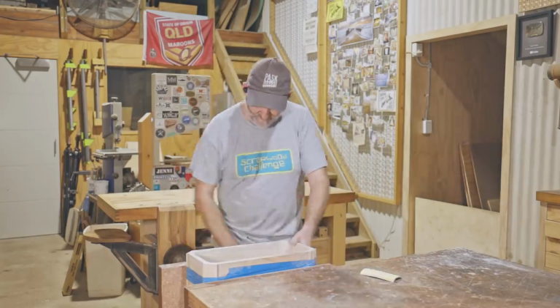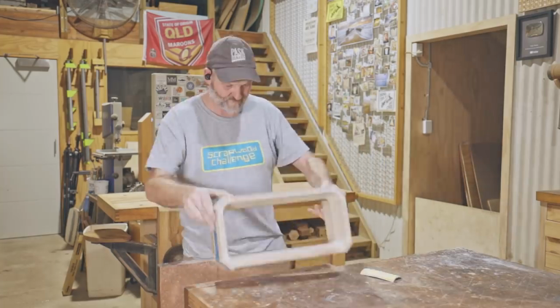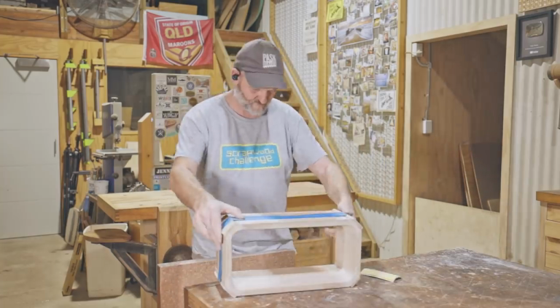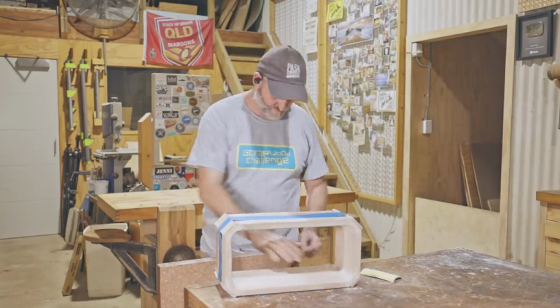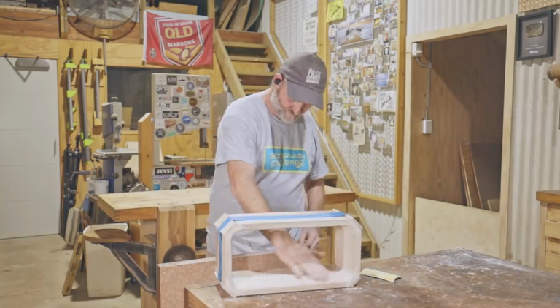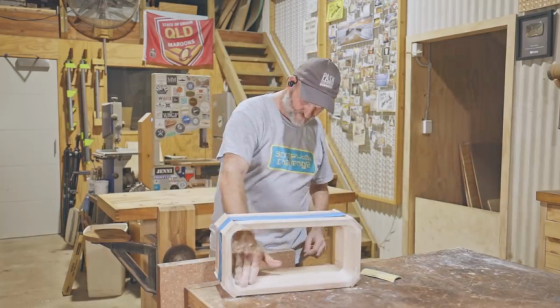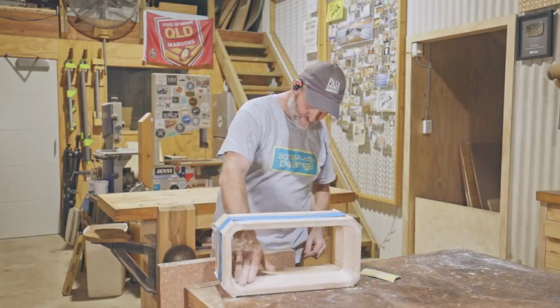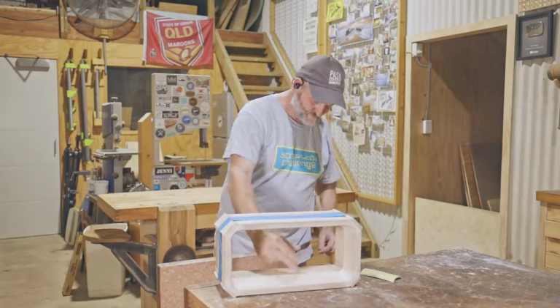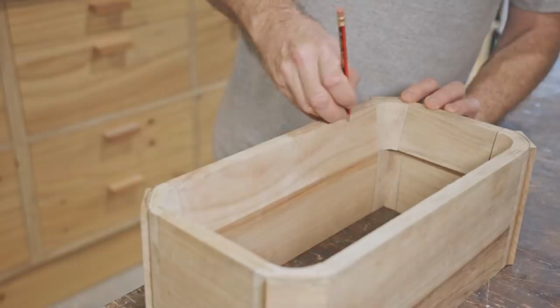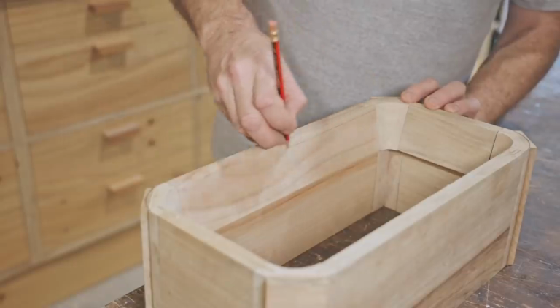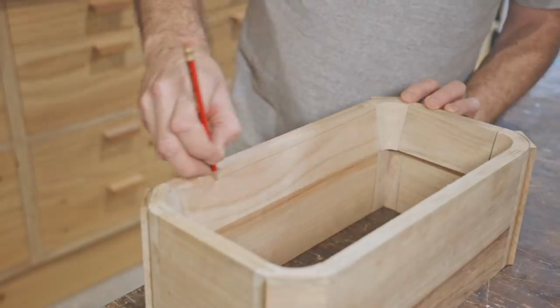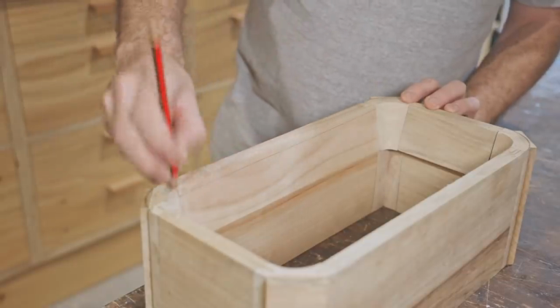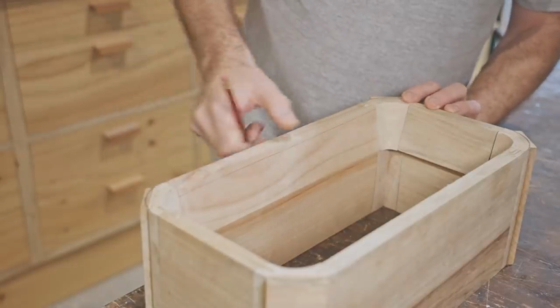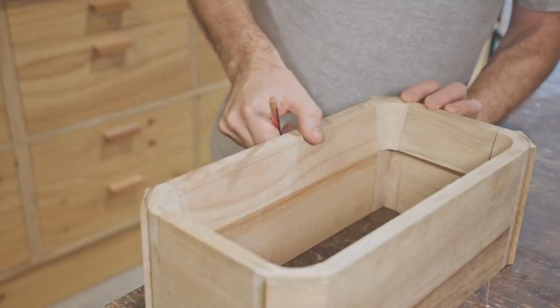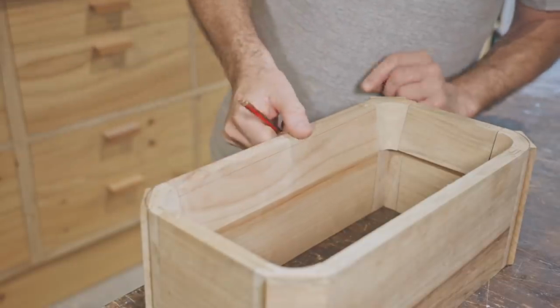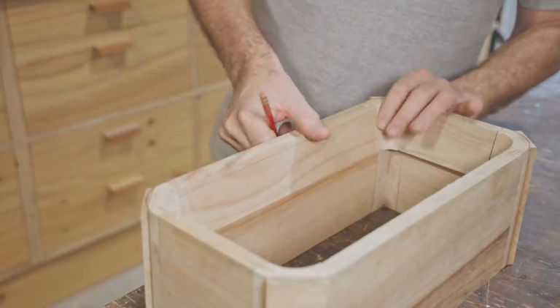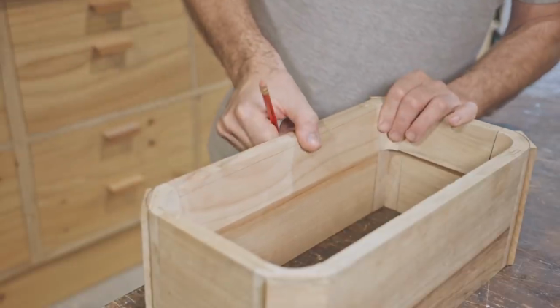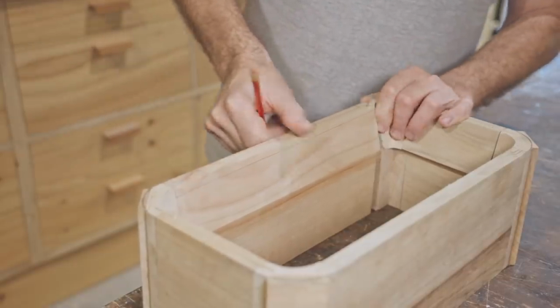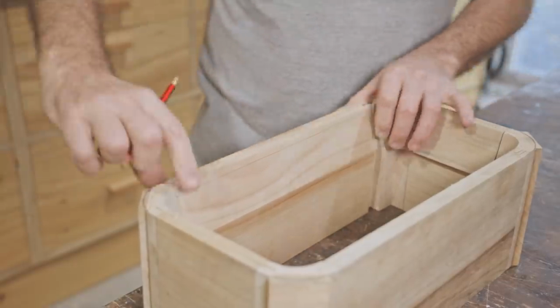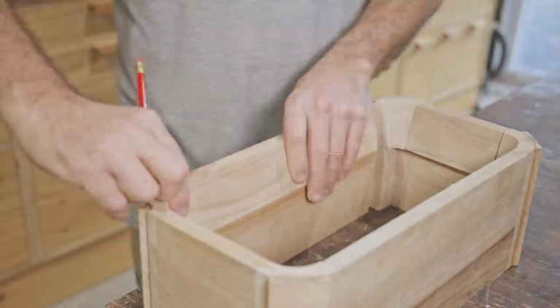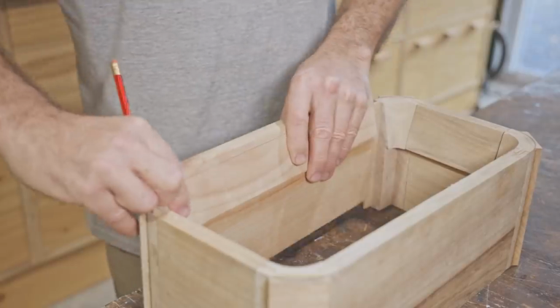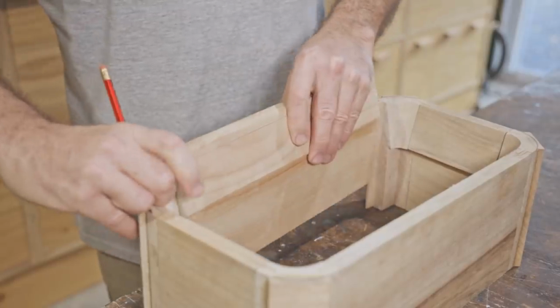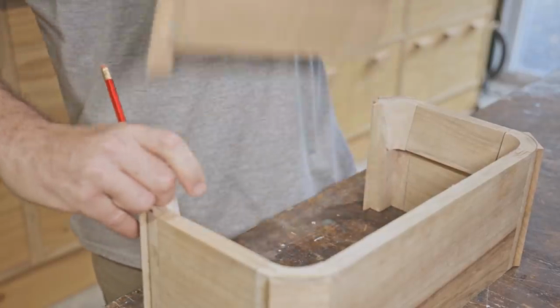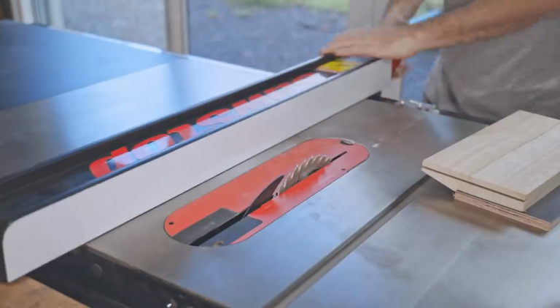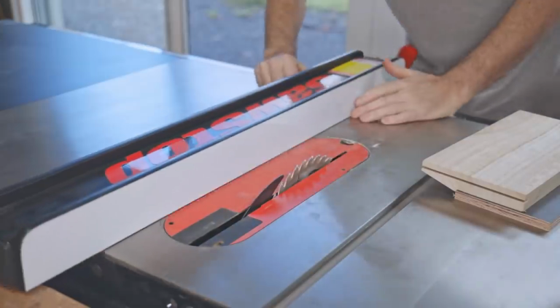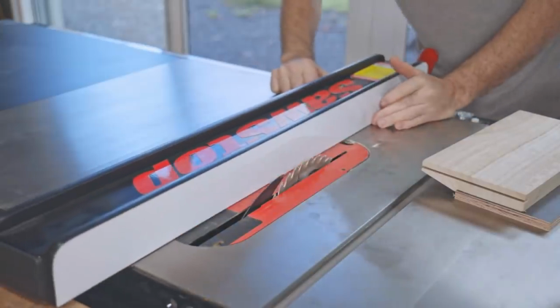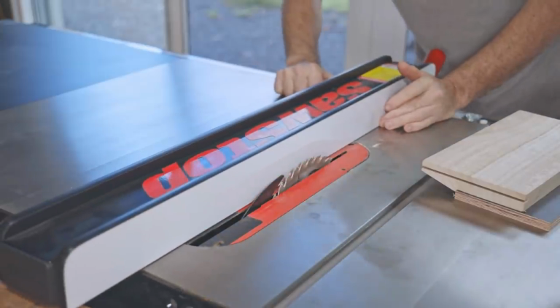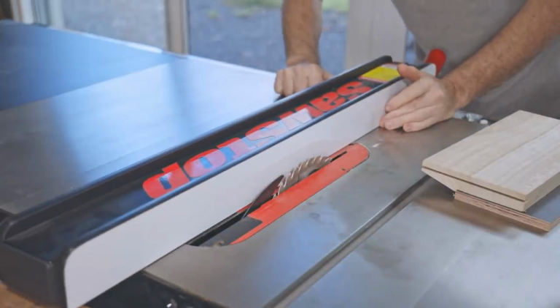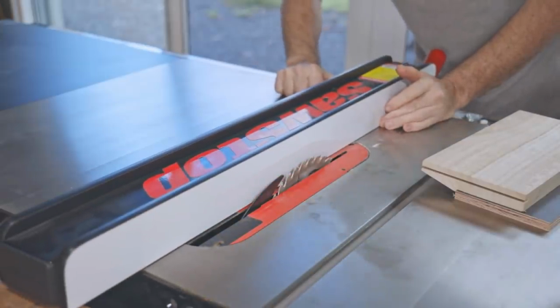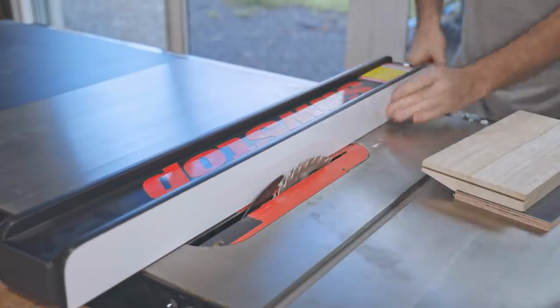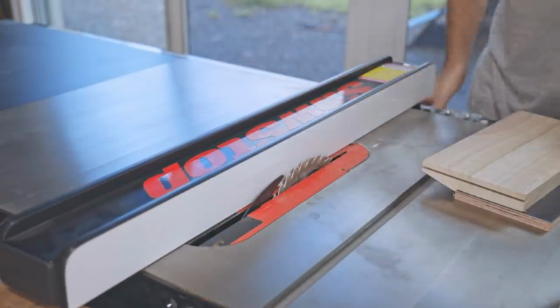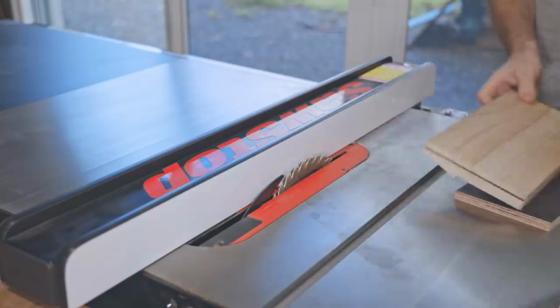The case on the original clock is open, but I want to put a piece of perspex in the front of mine to keep the dust out. So next I need to cut grooves for that. The straight sides are easy enough, but the corners will be more challenging again.